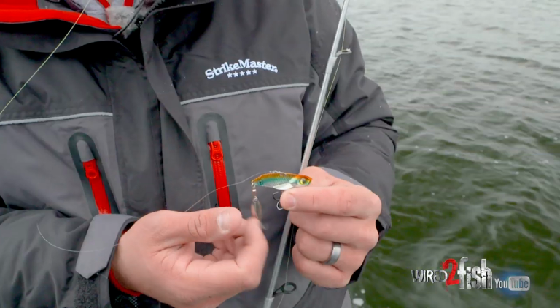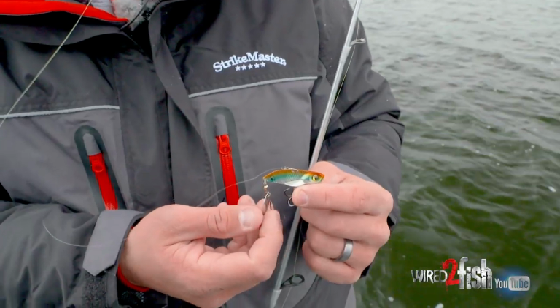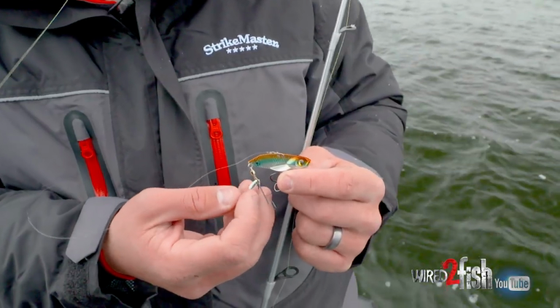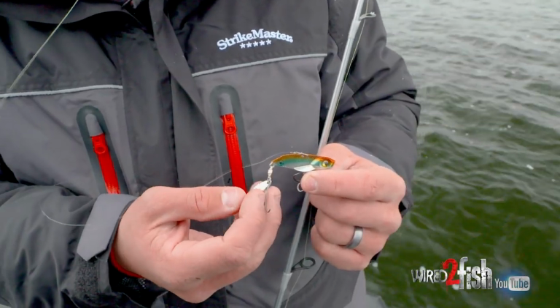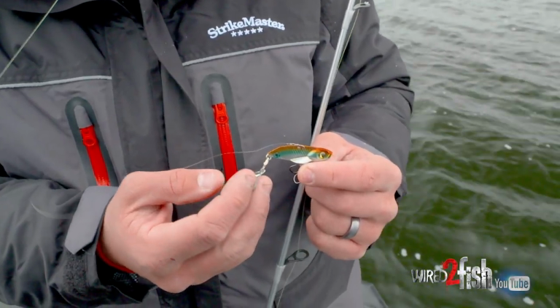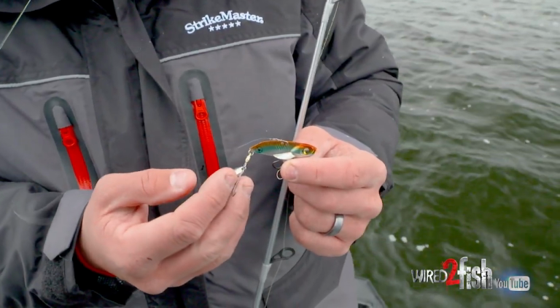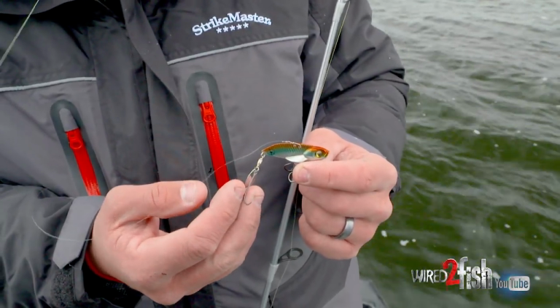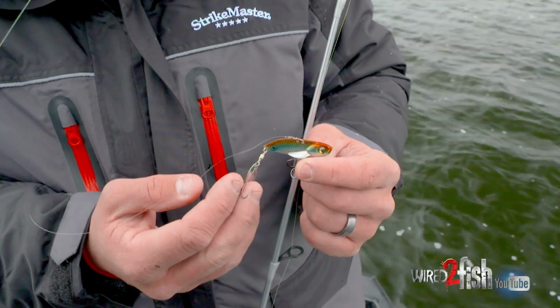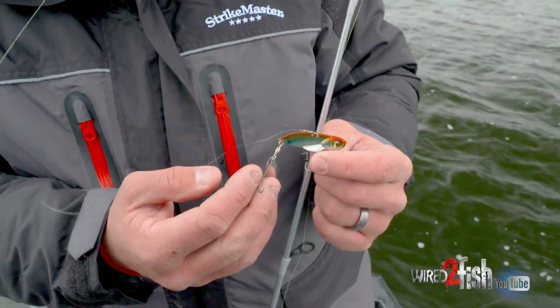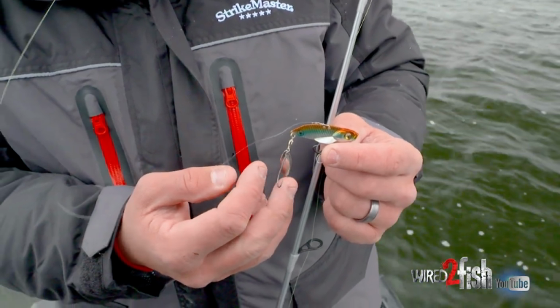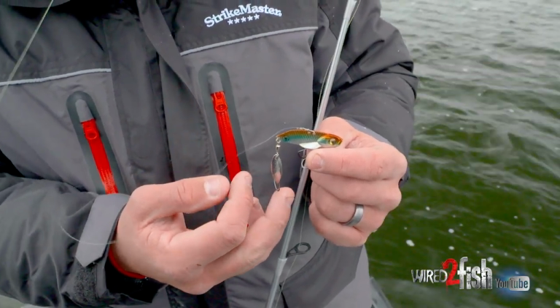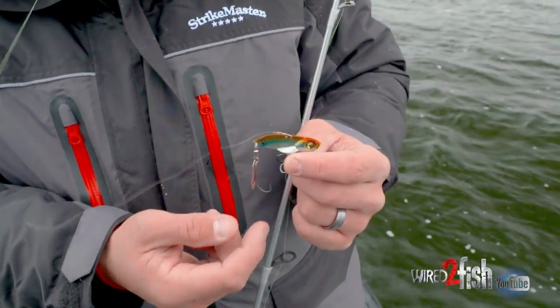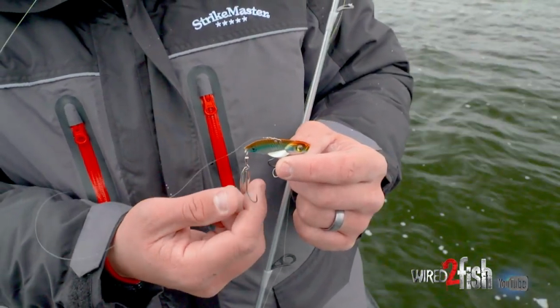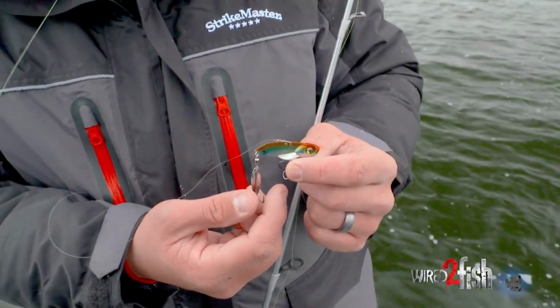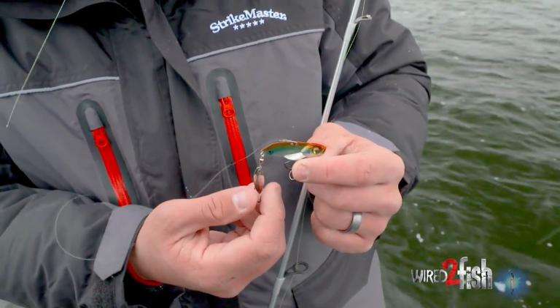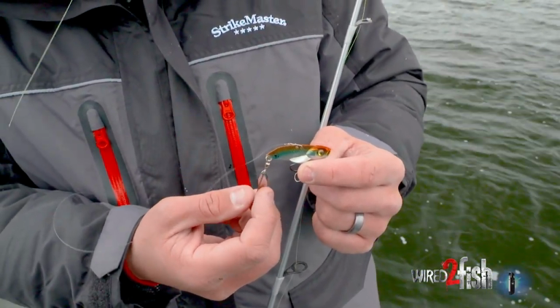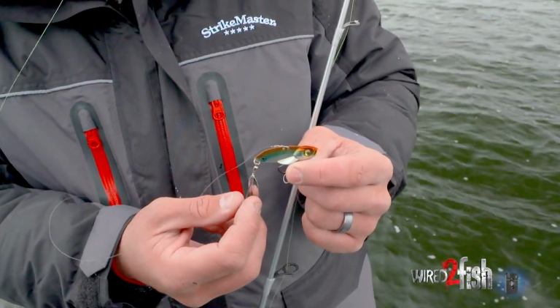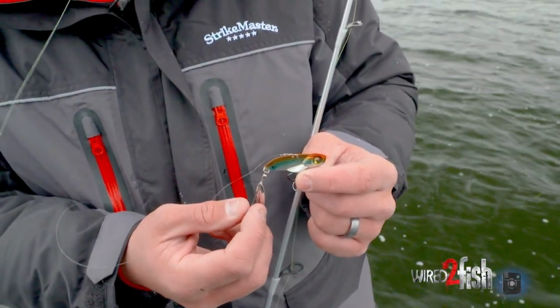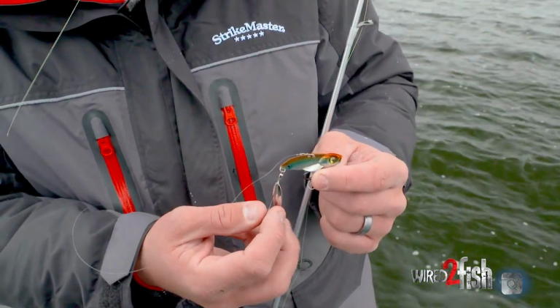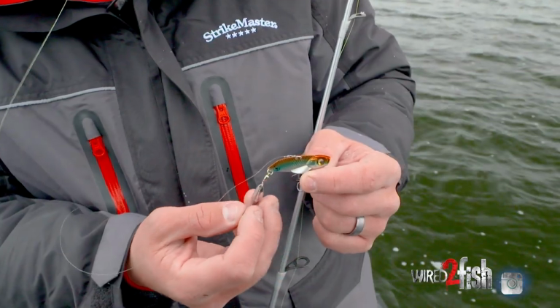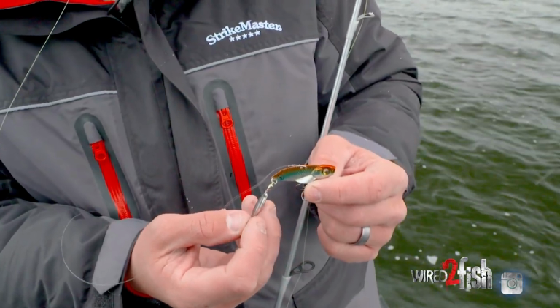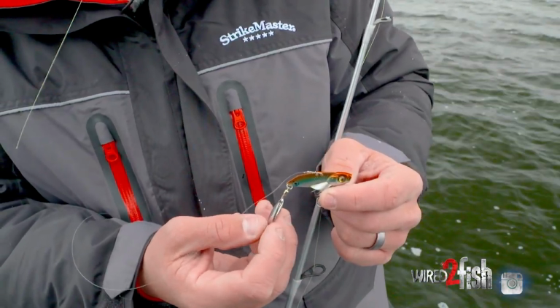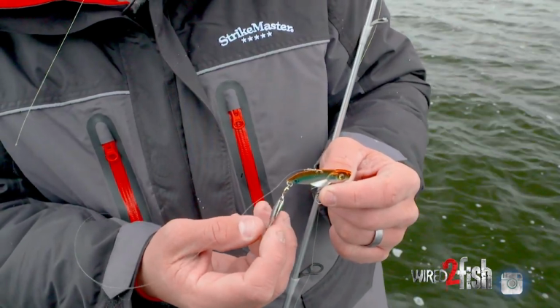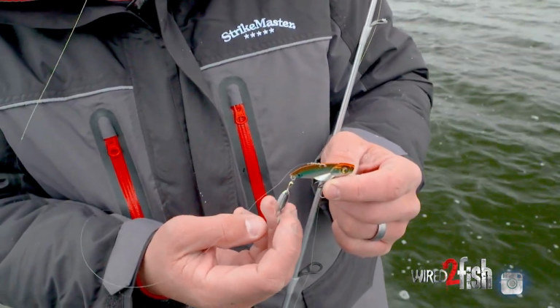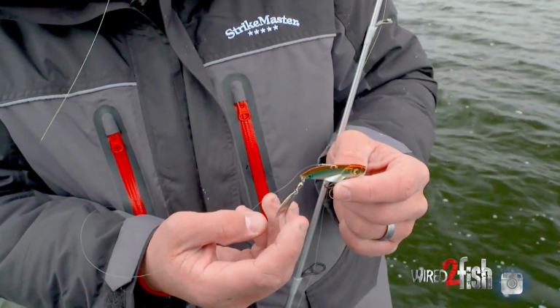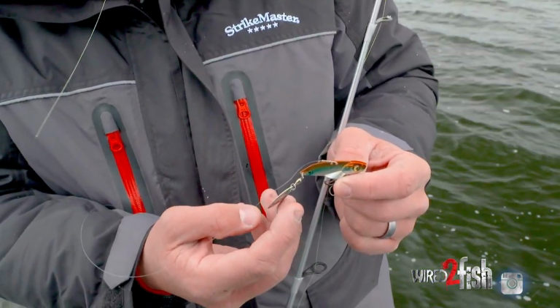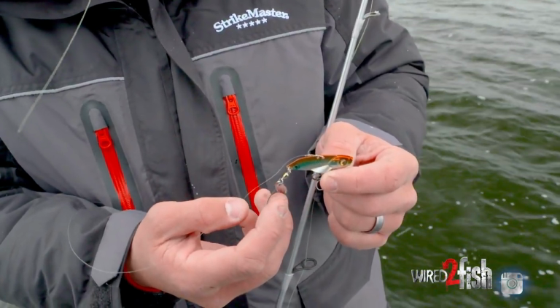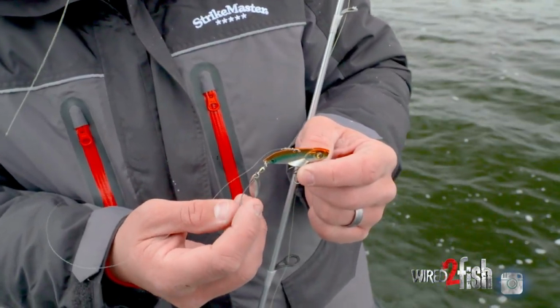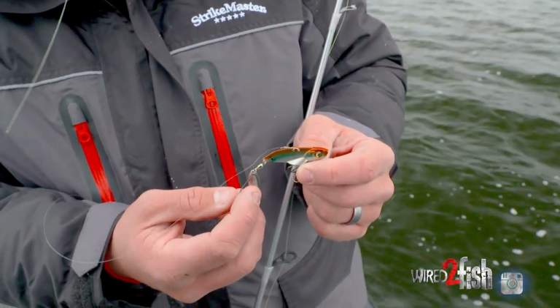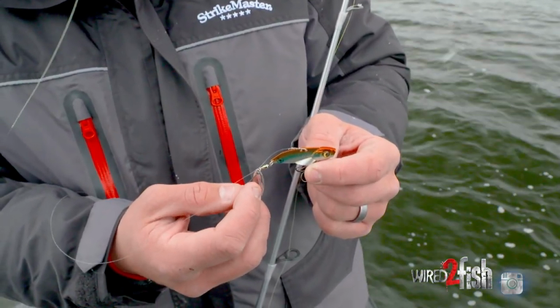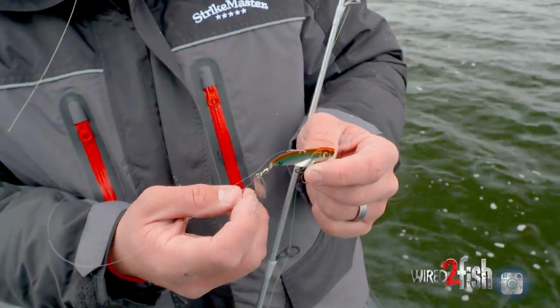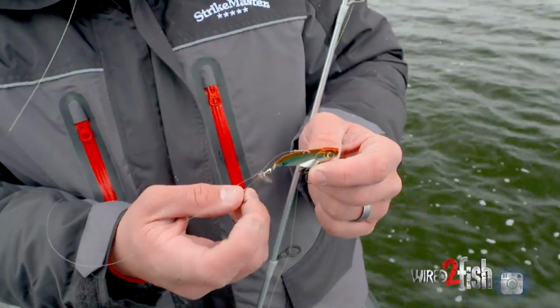You can see how I have that hook positioned on there. I have it with the point facing out away from that blade so it's a little bit more exposed, because if you put it on the other way the hook point could potentially be covered by that blade.